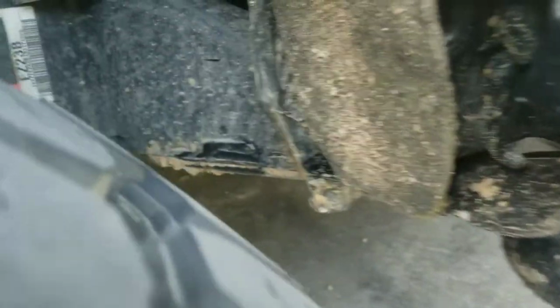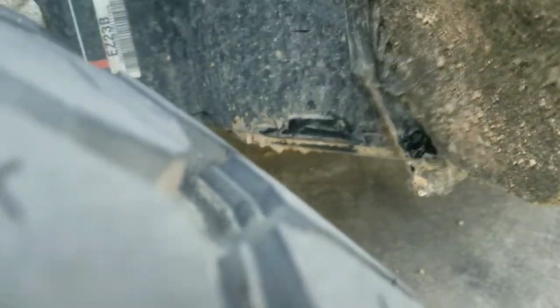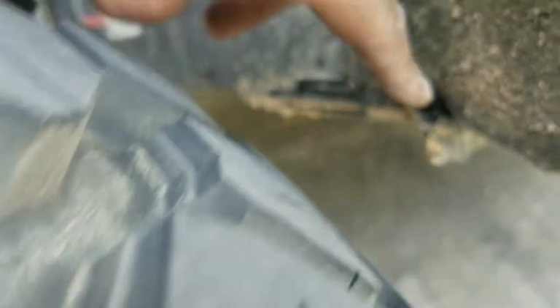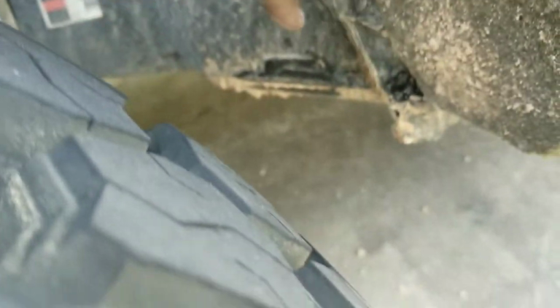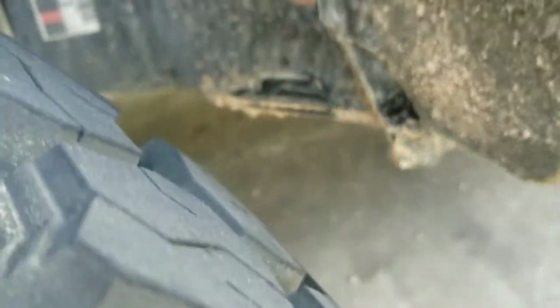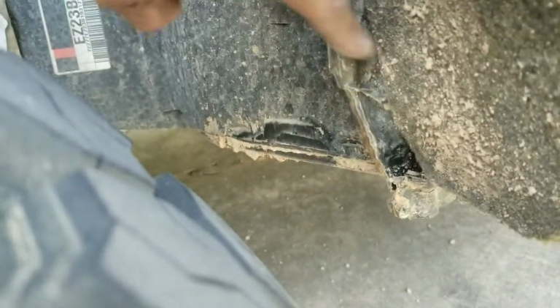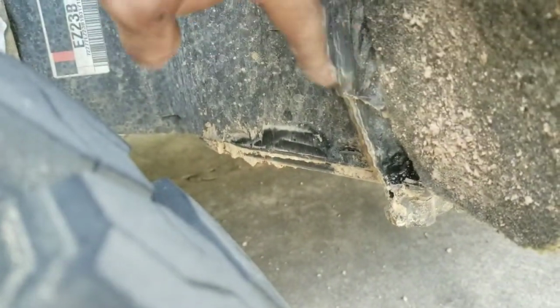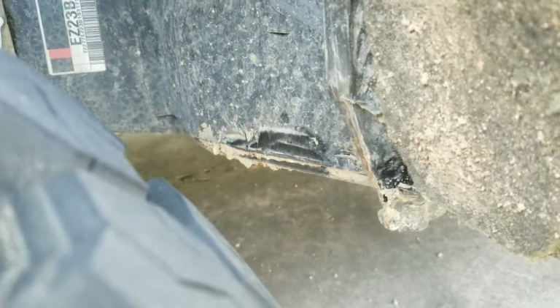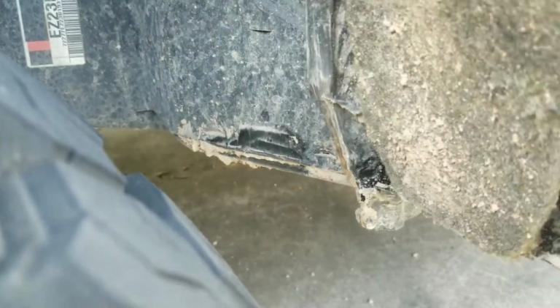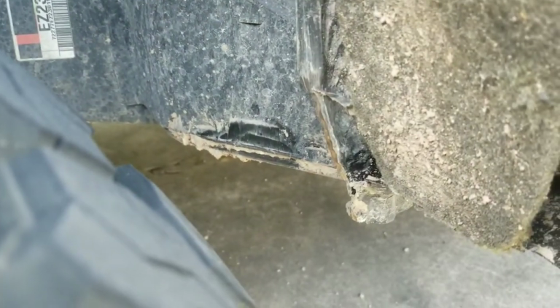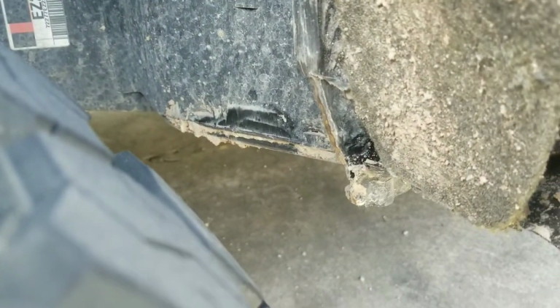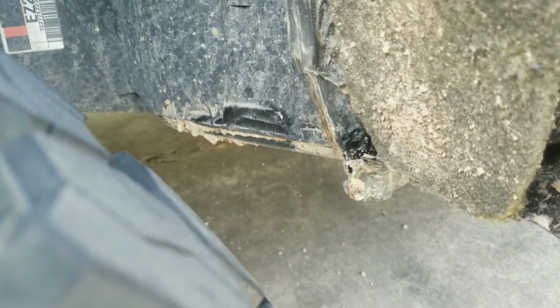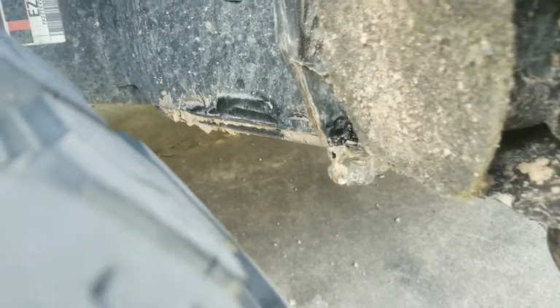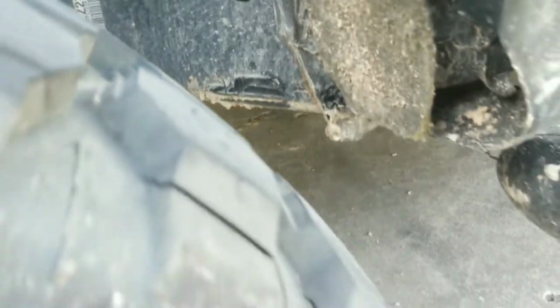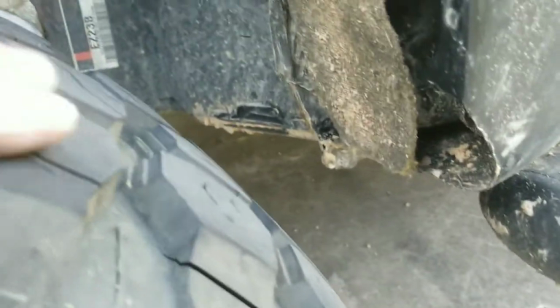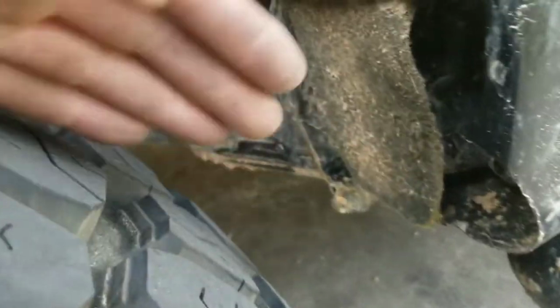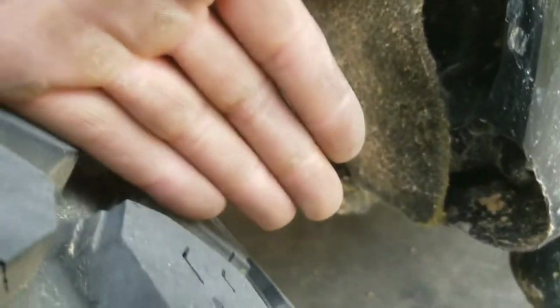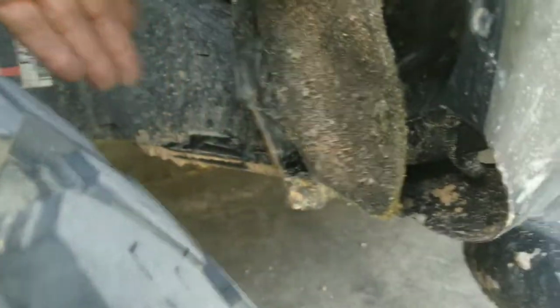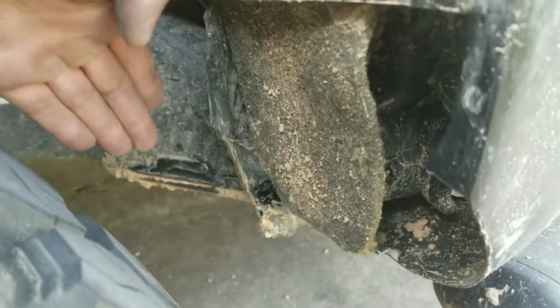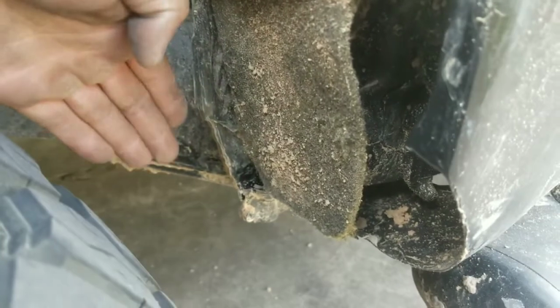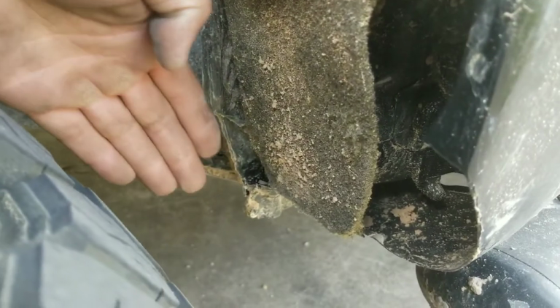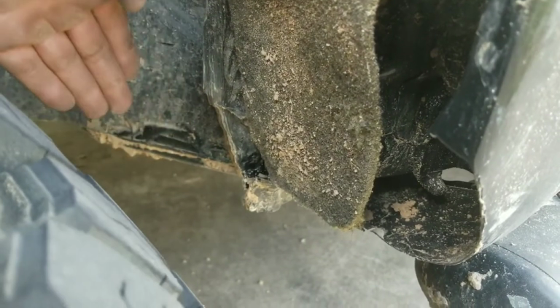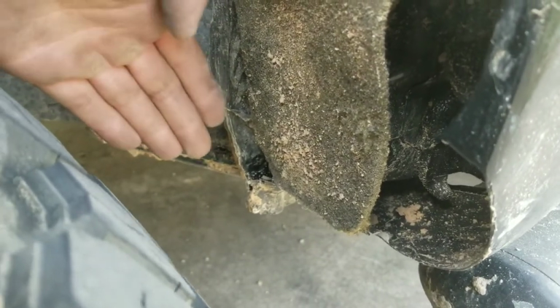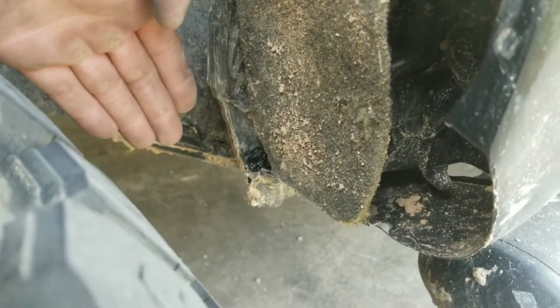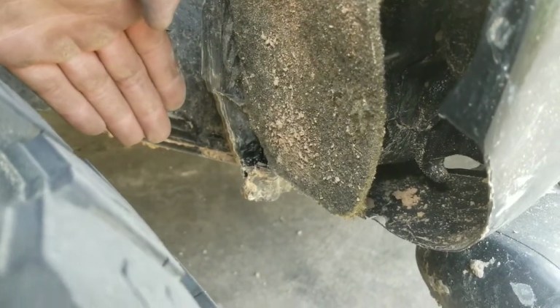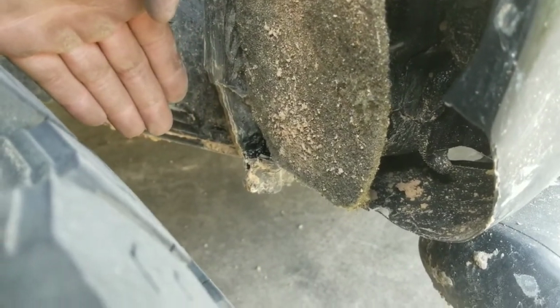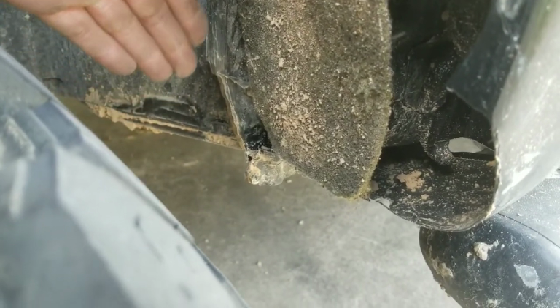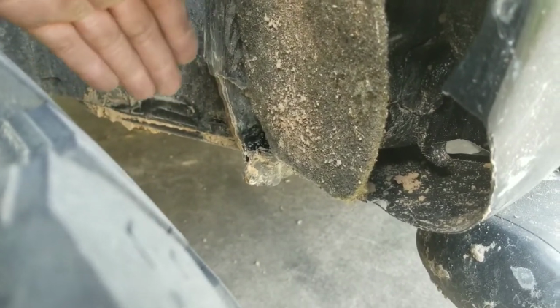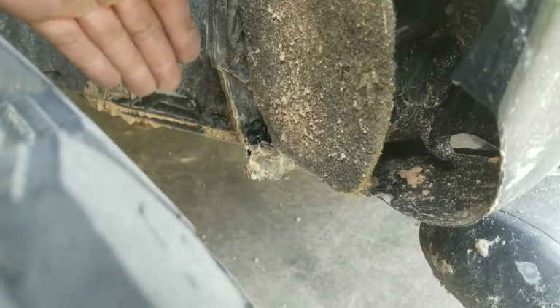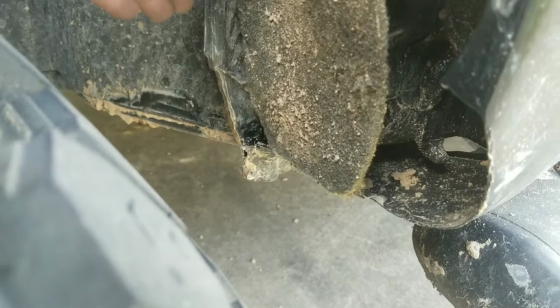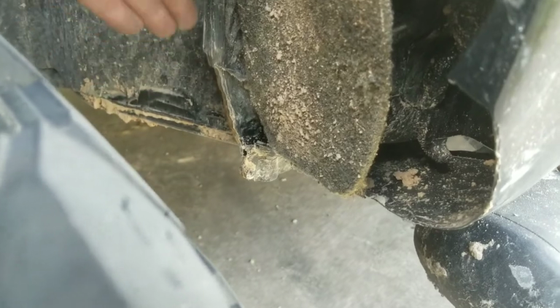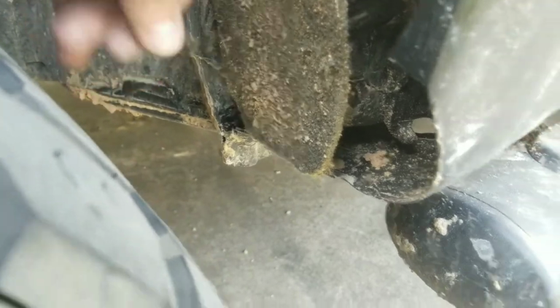The problem was I cut back my pinch weld, and when I turned — because the tire was so far out — when I turned and hit a bump at full lock, it shoved my tire right into my pinch weld.